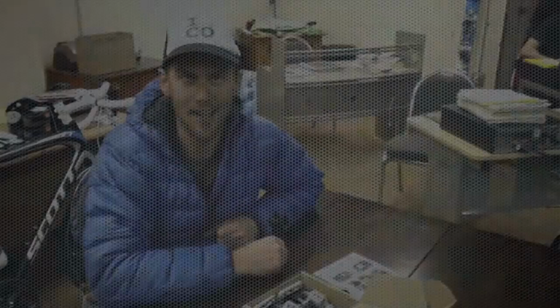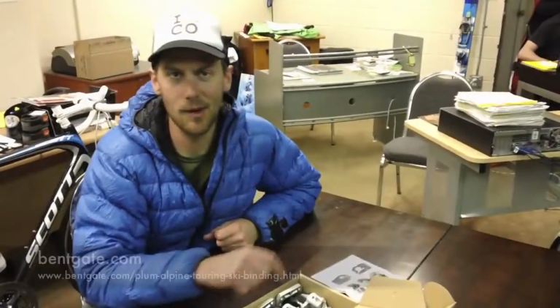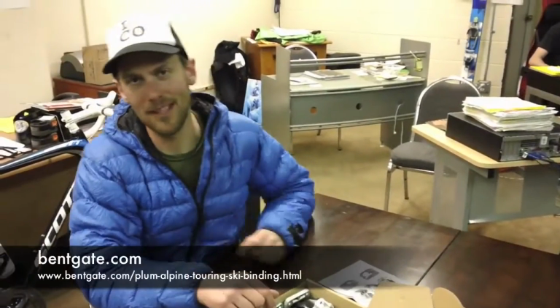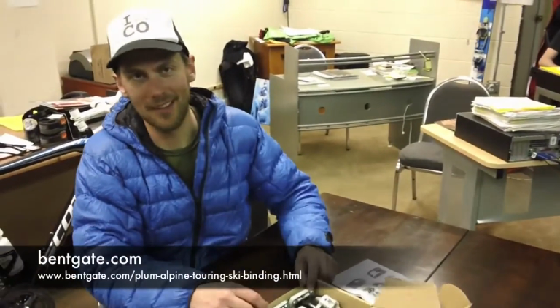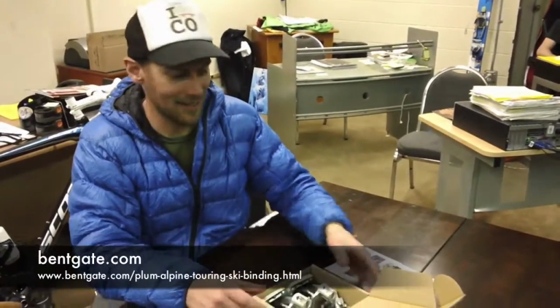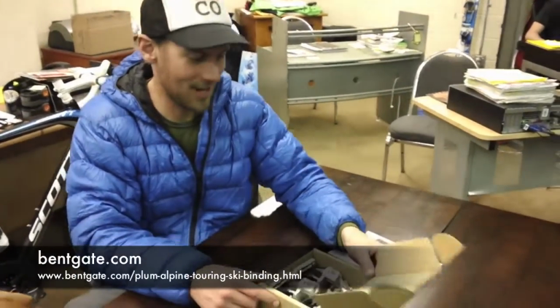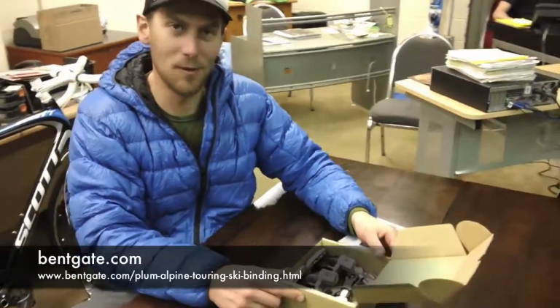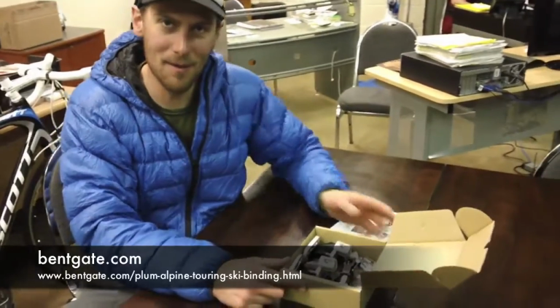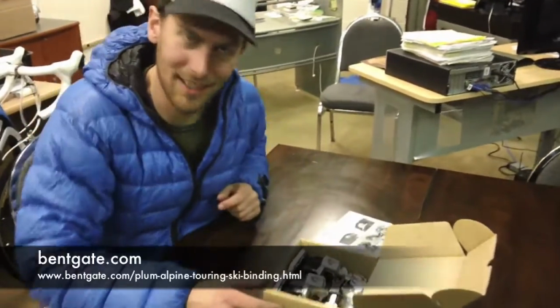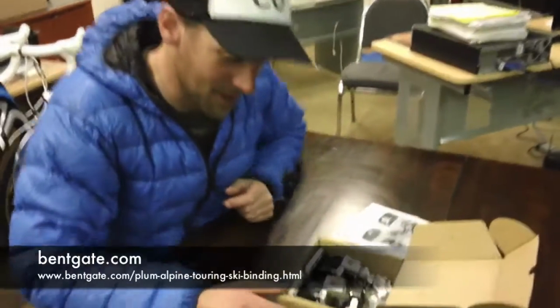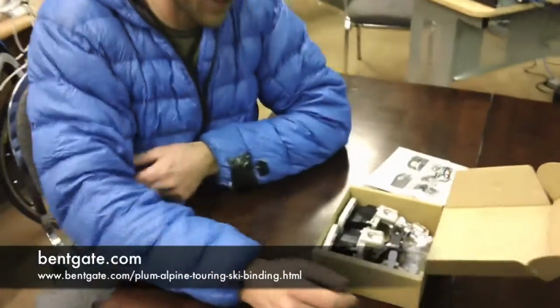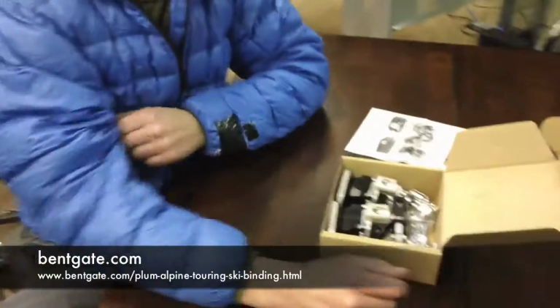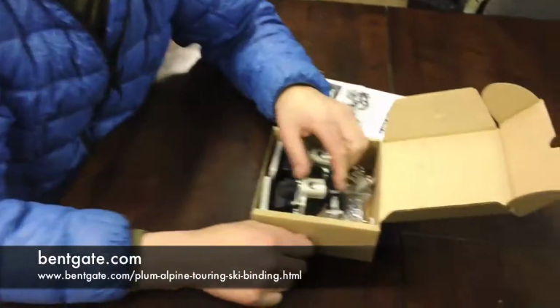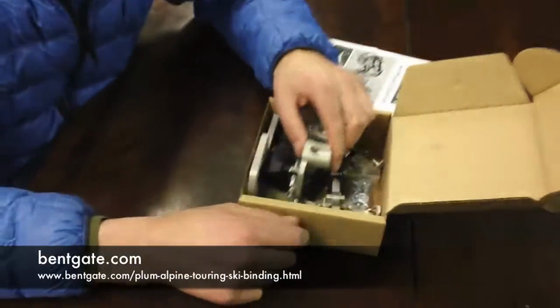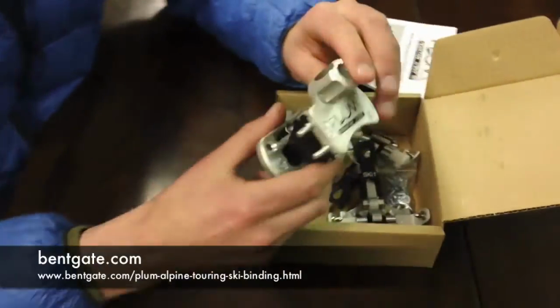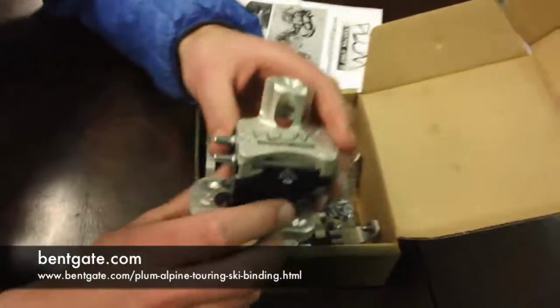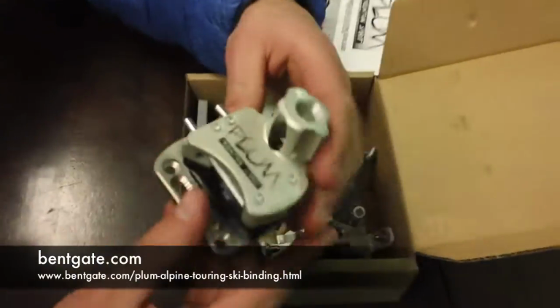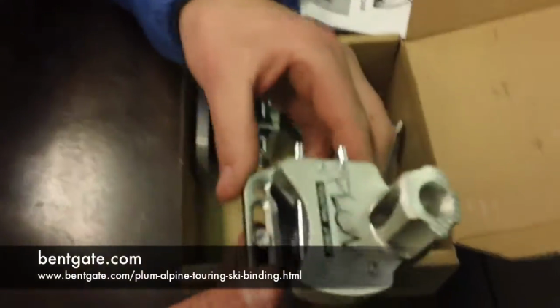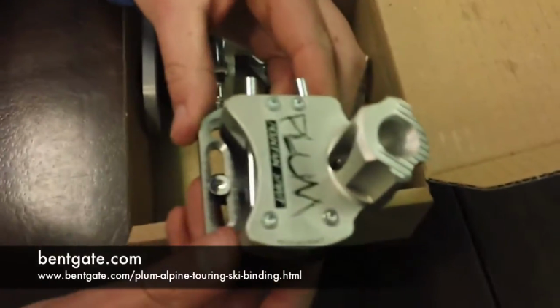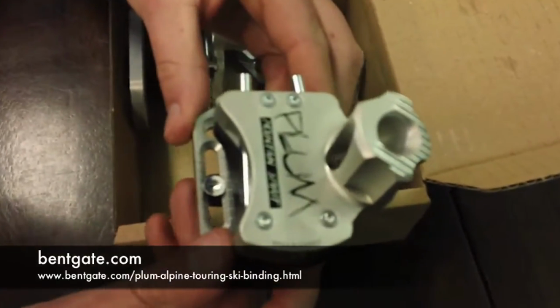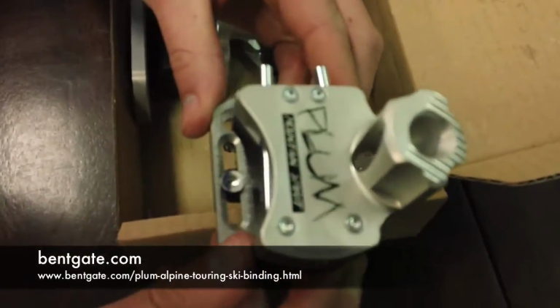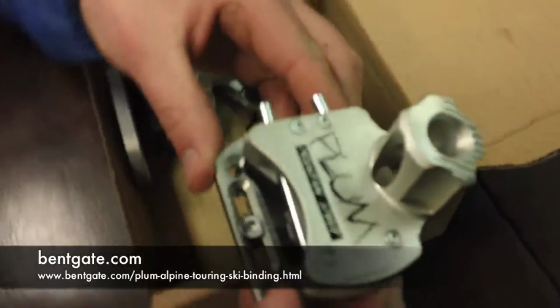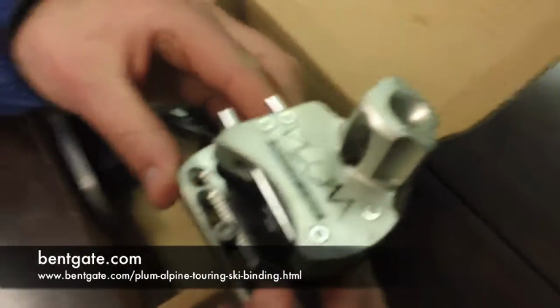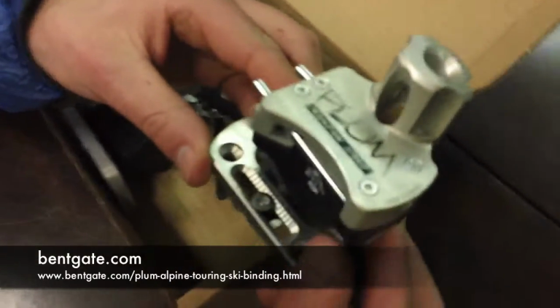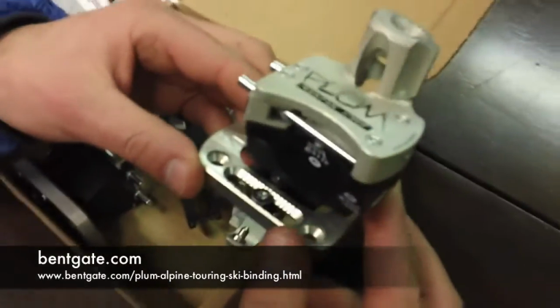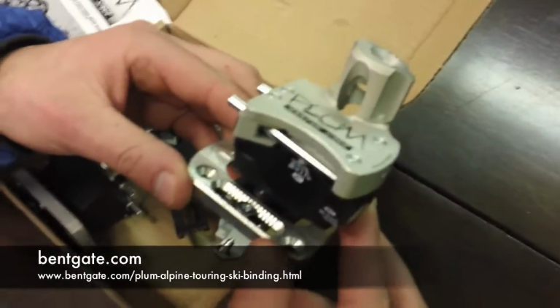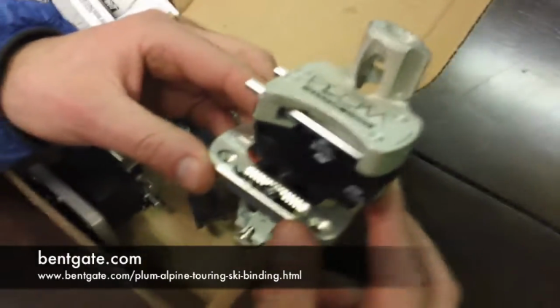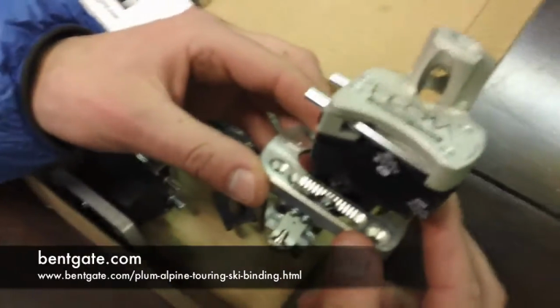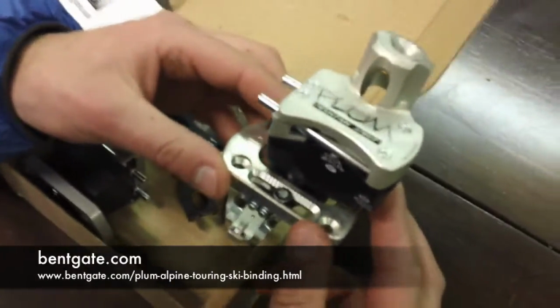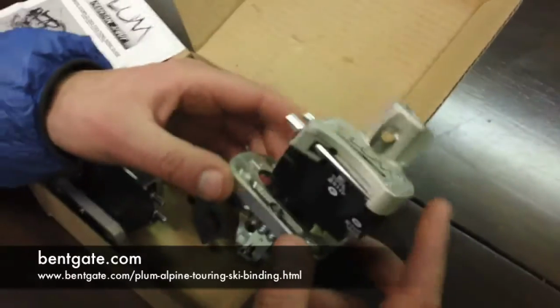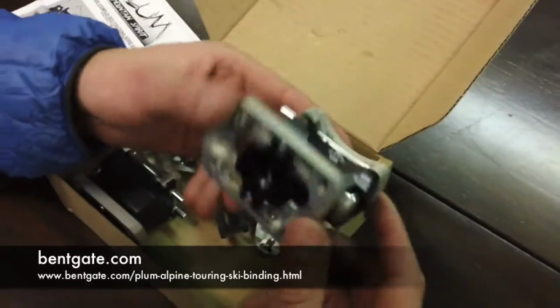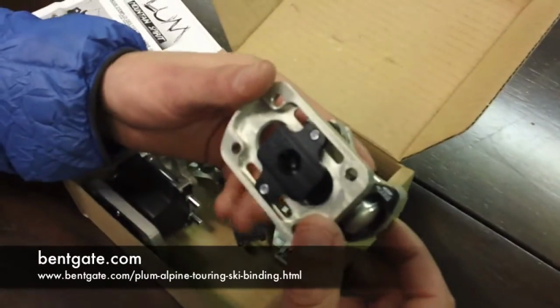Here we are at Benke Mountaineering, about to check out the new Plum binding, fresh off the boat from France. This is a tech binding, but the first thing that stands out is that it's incredibly heavy-duty and made out of milled aluminum.